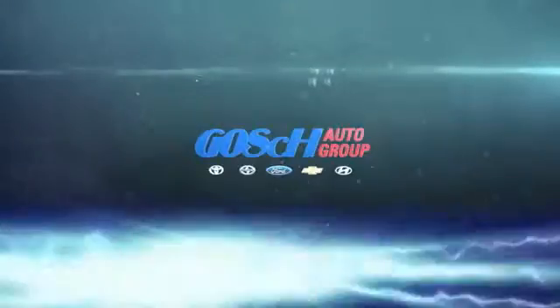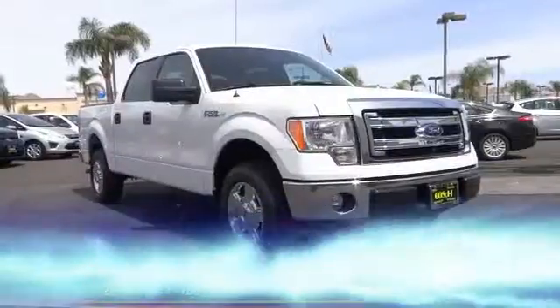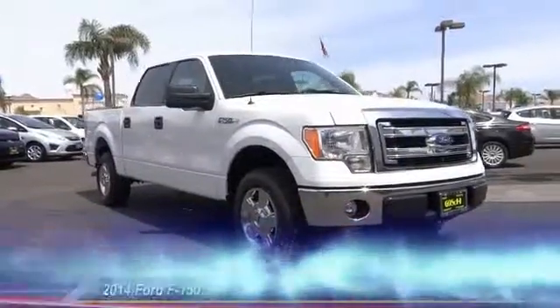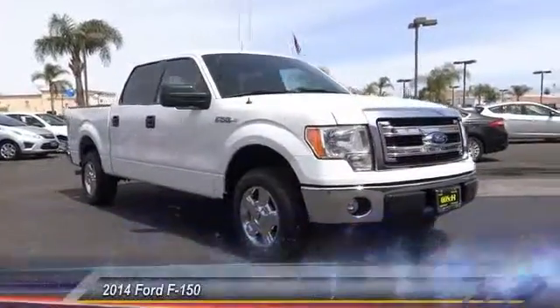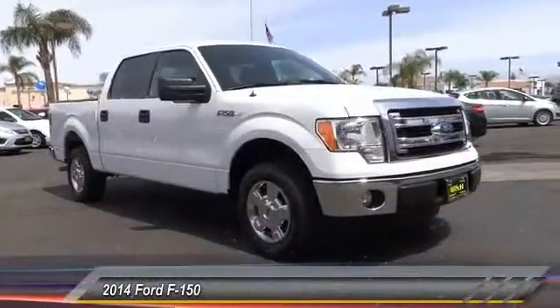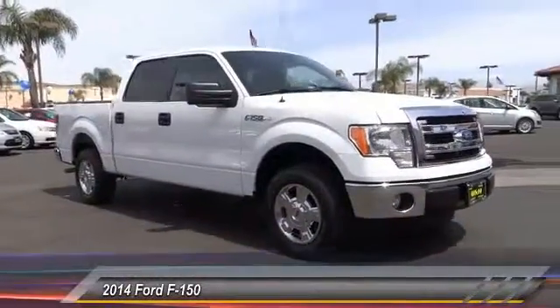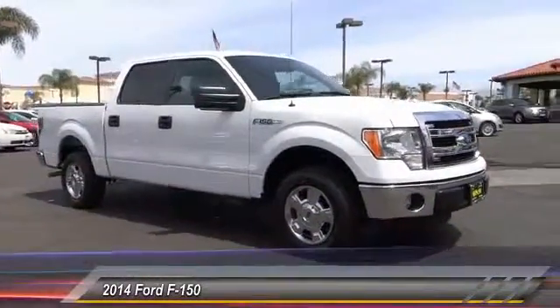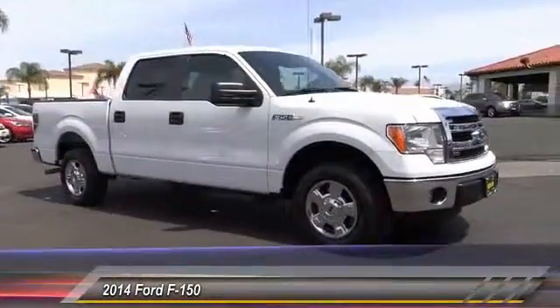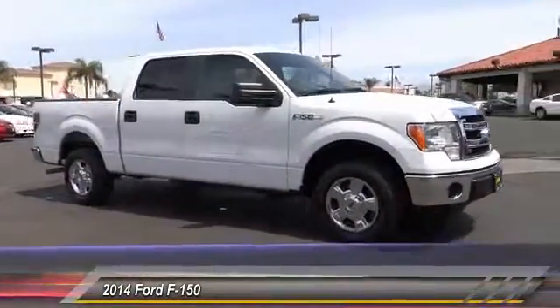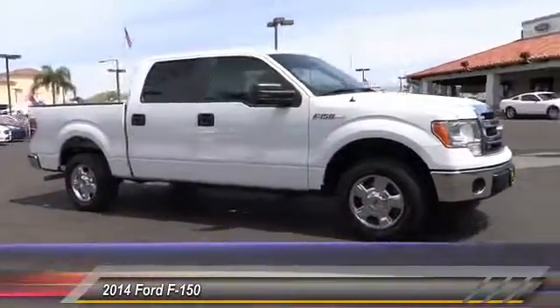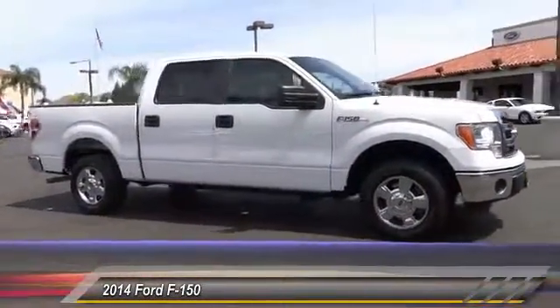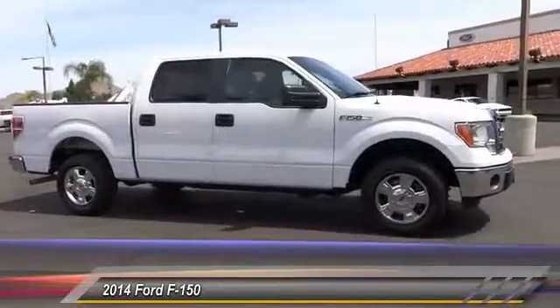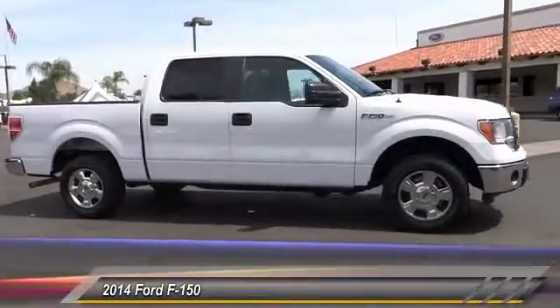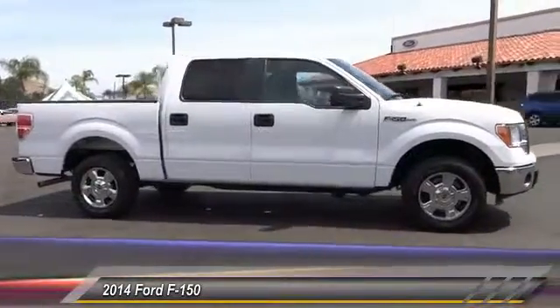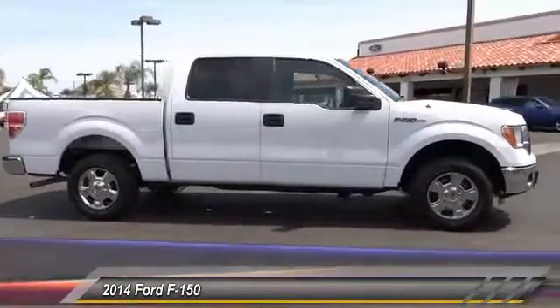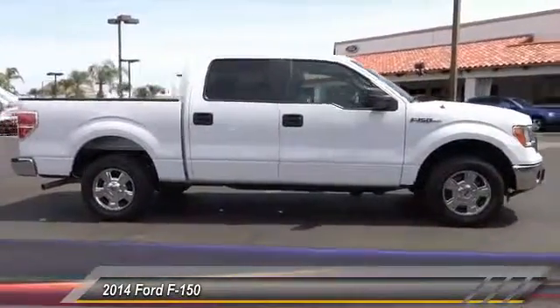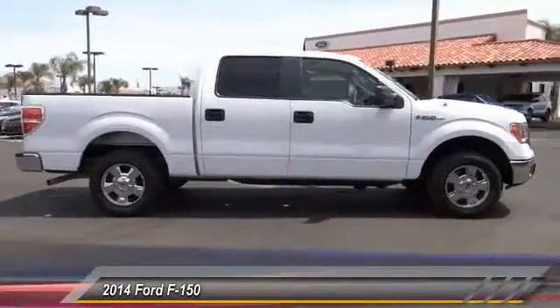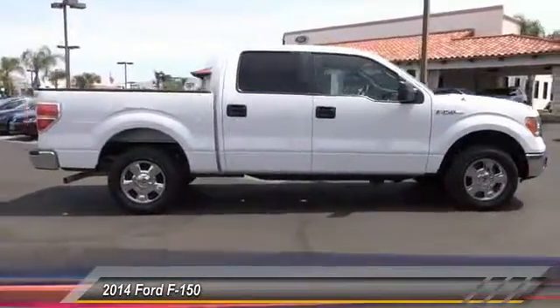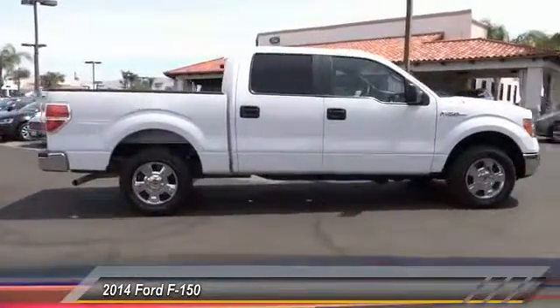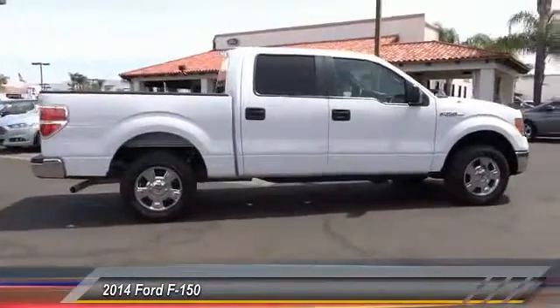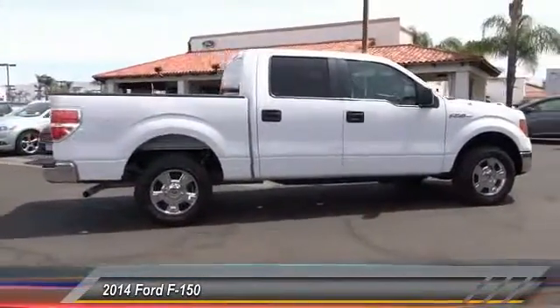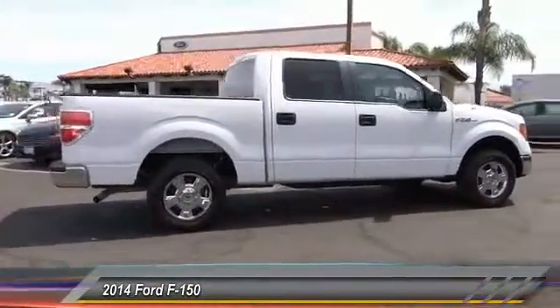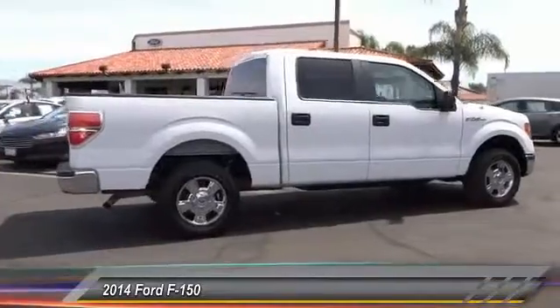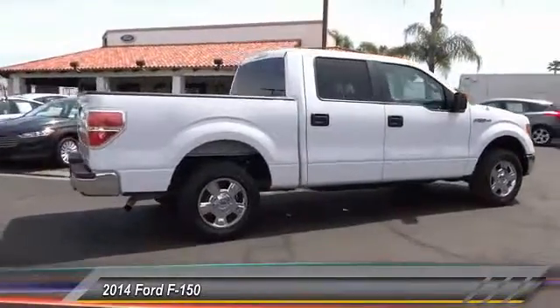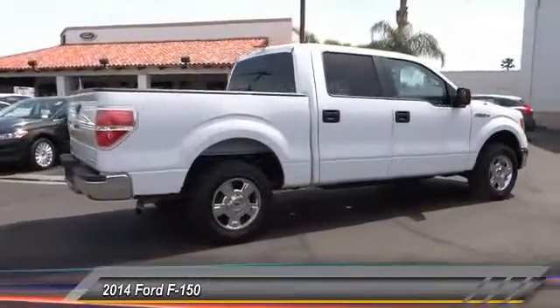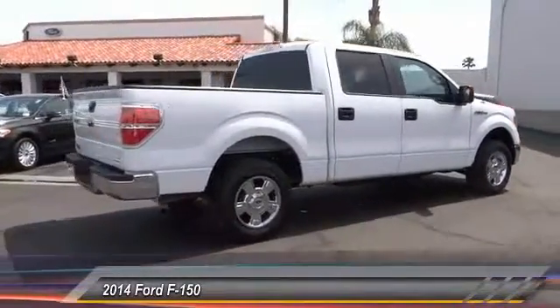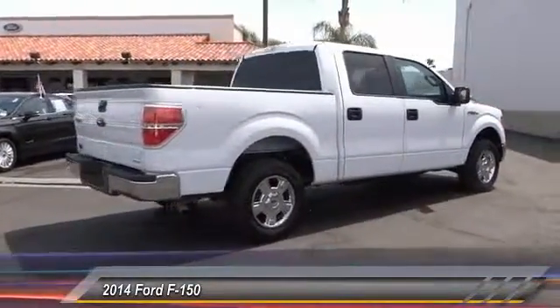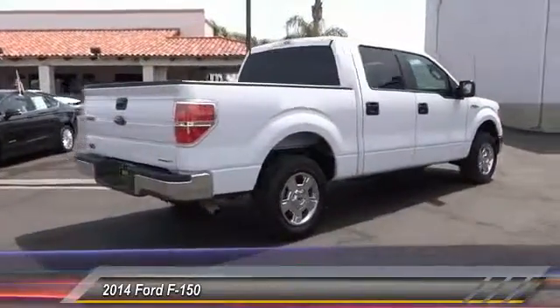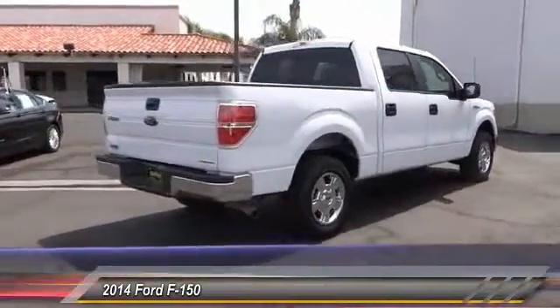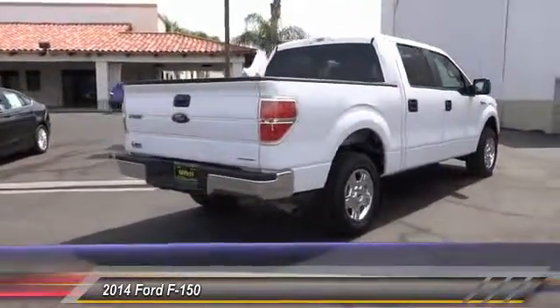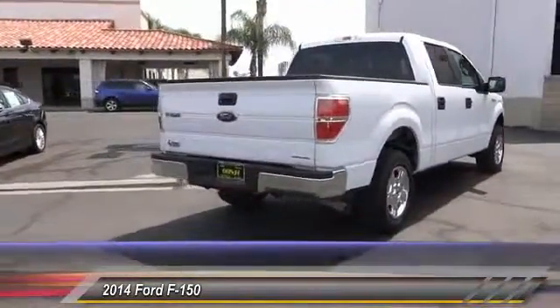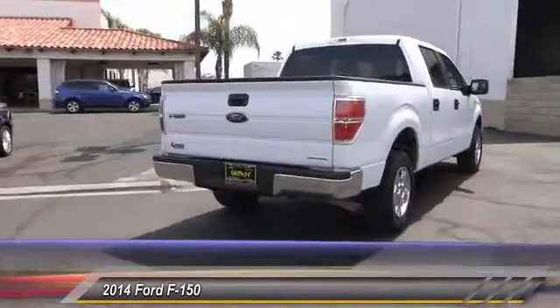The 2014 F-150 — a Ford F-150 that knows how to handle any situation. It's built to follow orders, no whining, and is priced below $30,000. This vehicle has less than 35,000 miles.